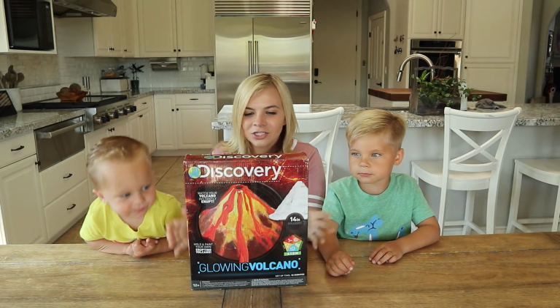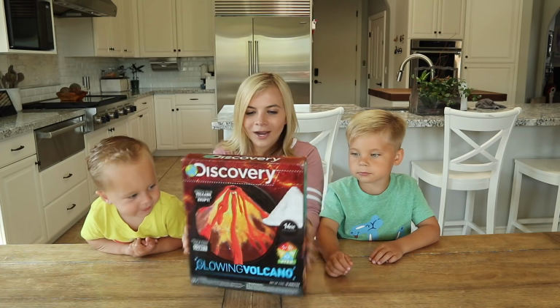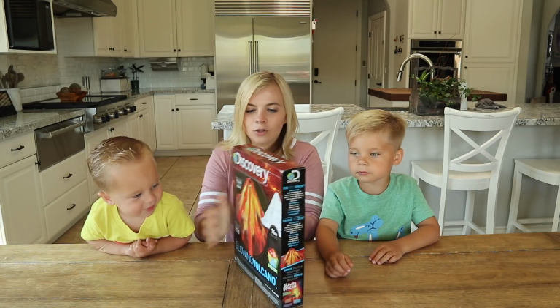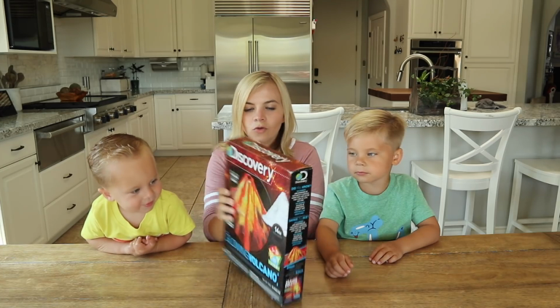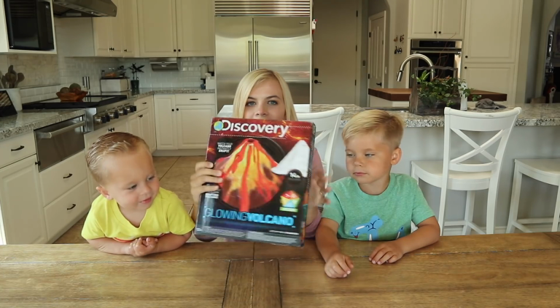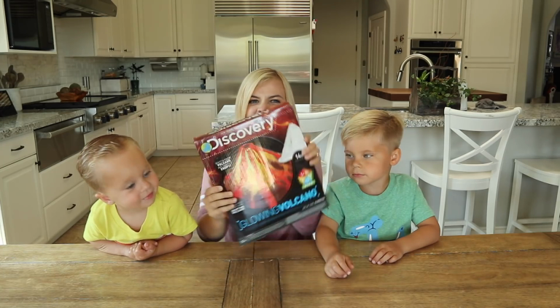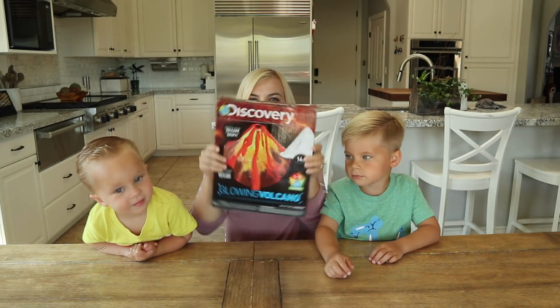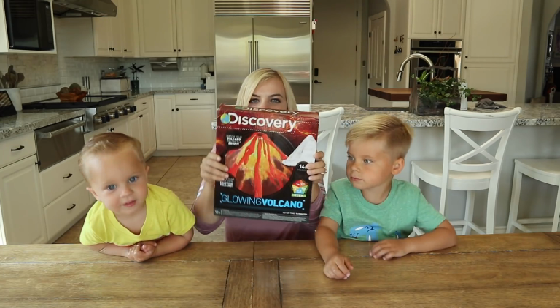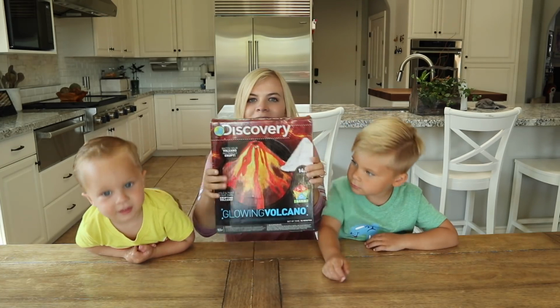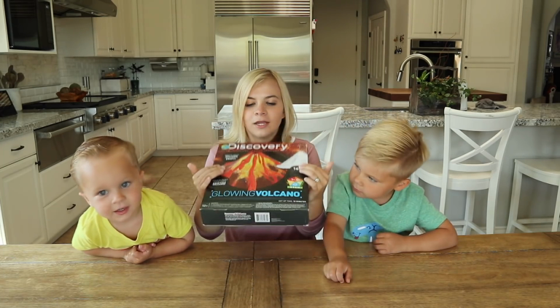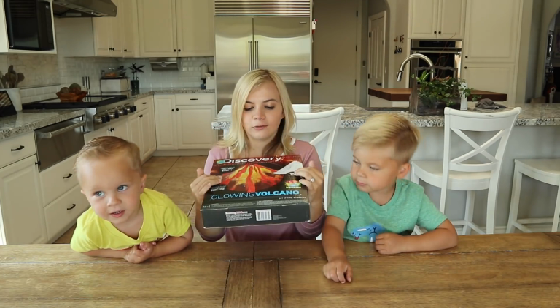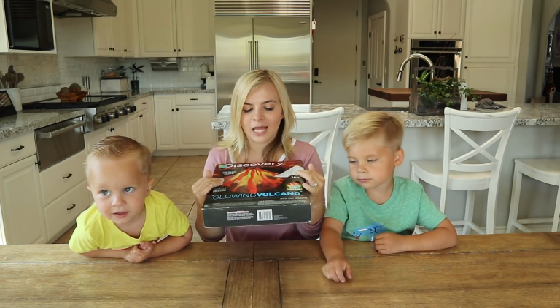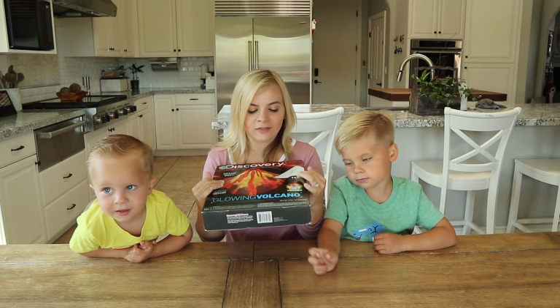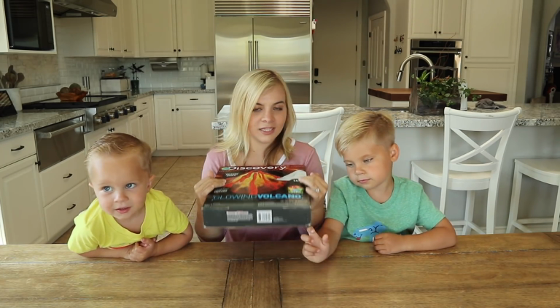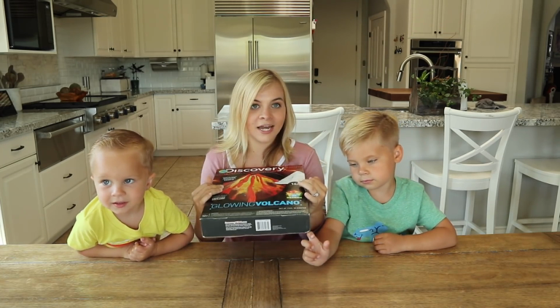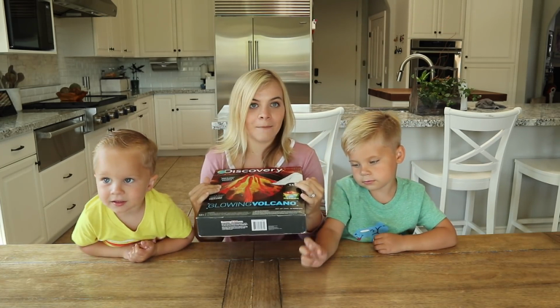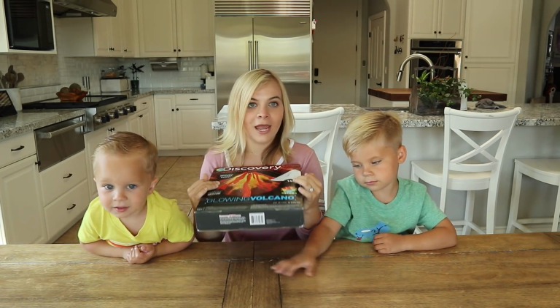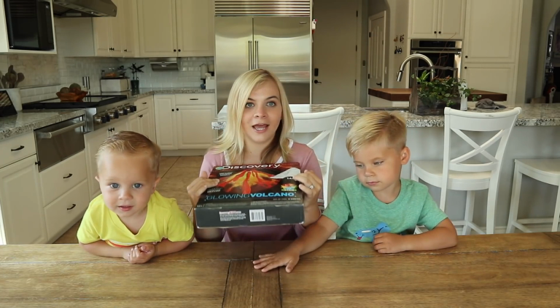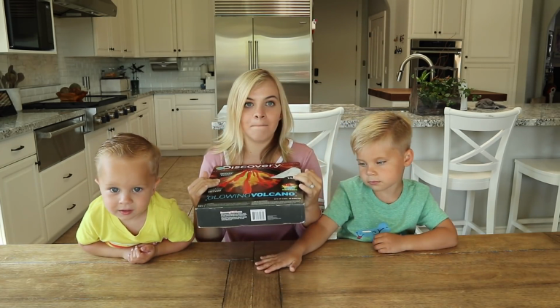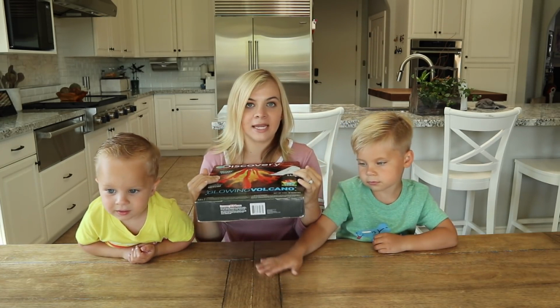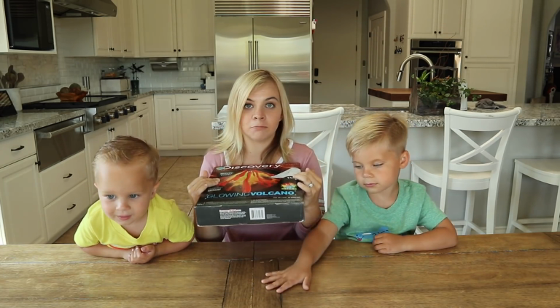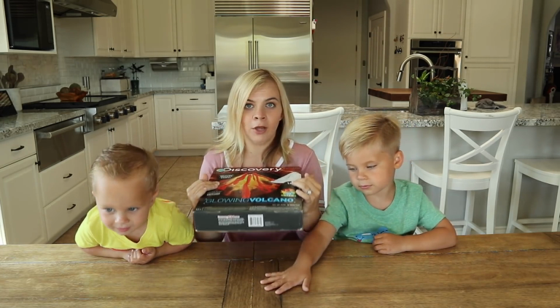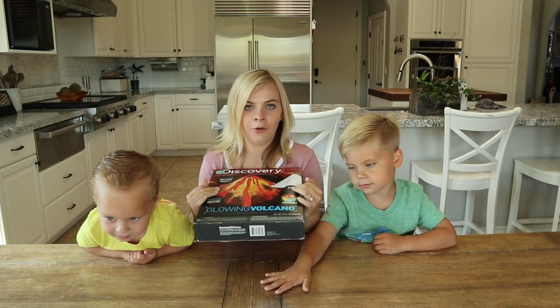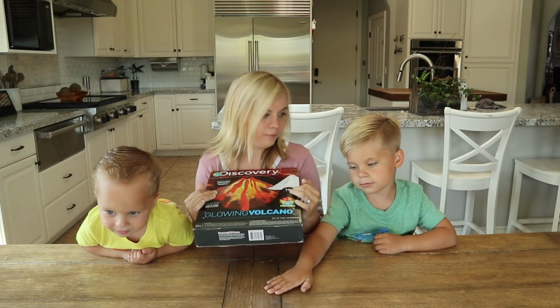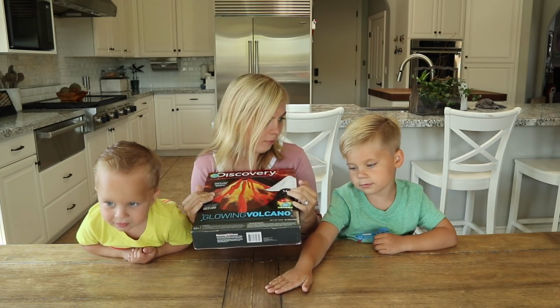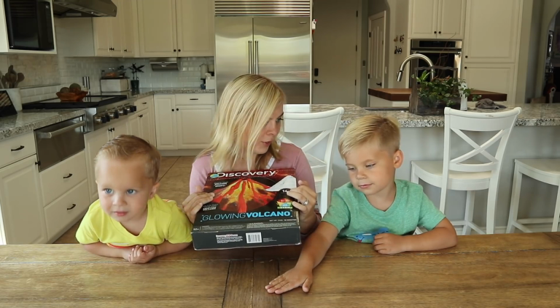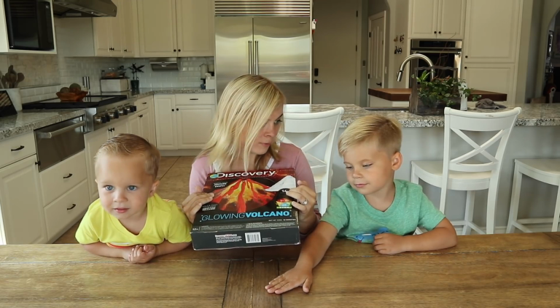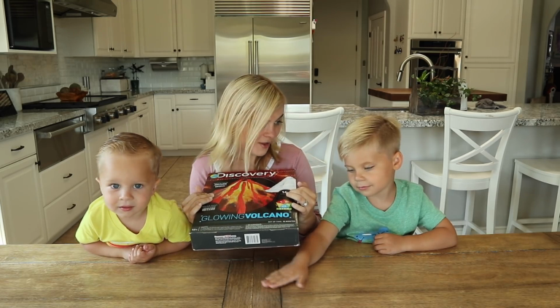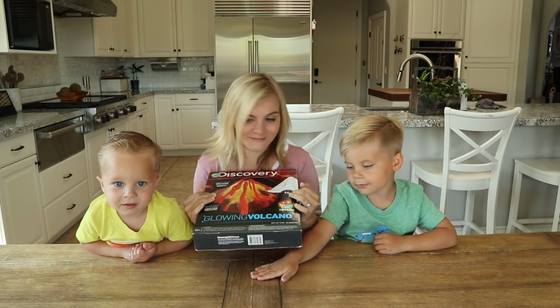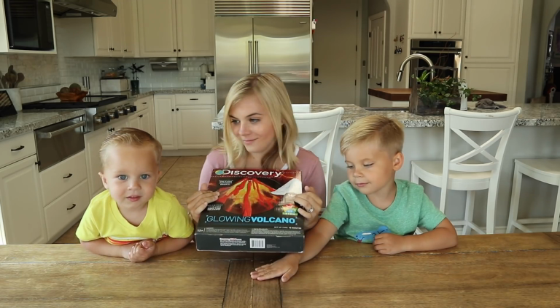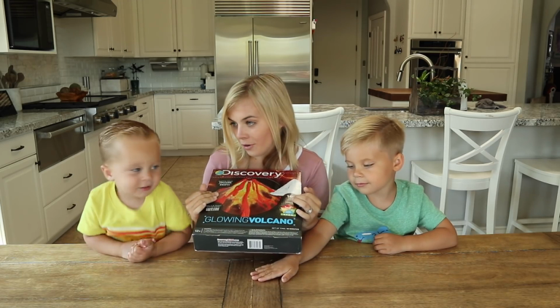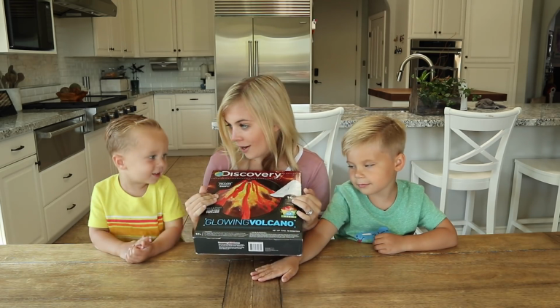I got this whole little science experiment that we could do with them and I thought we could set it up and then make it explode. Are you guys ready?